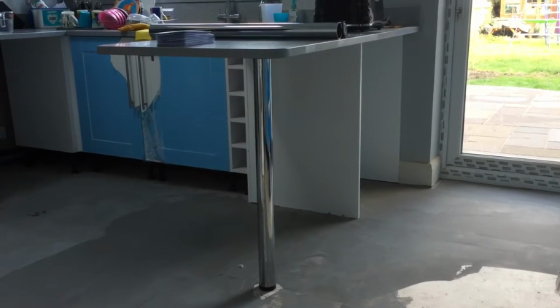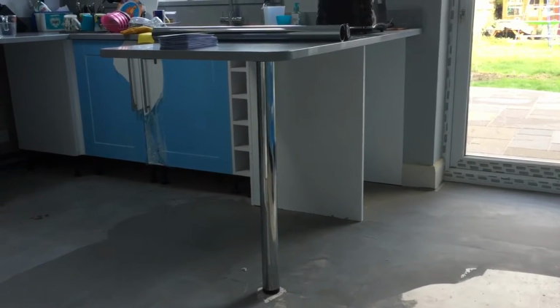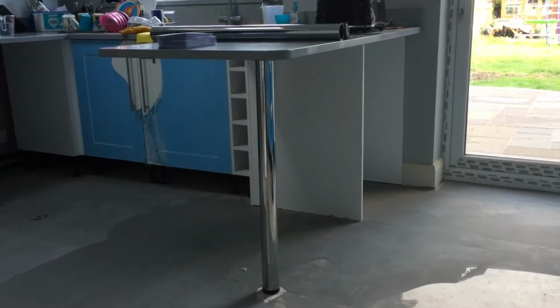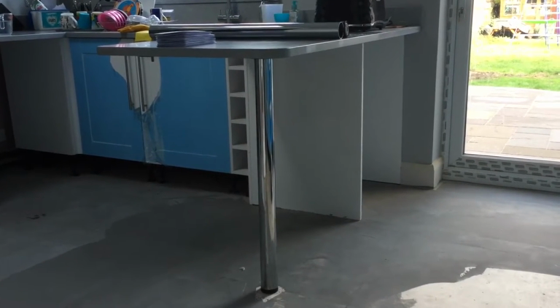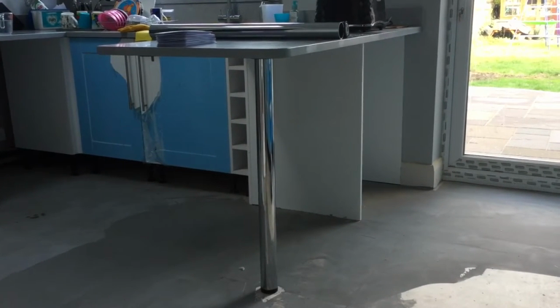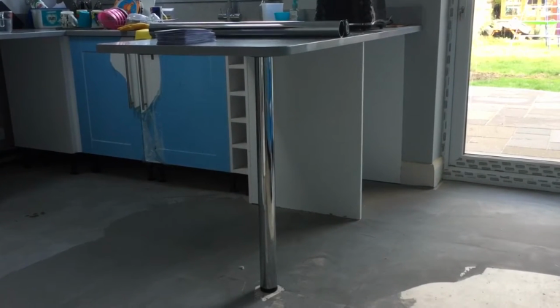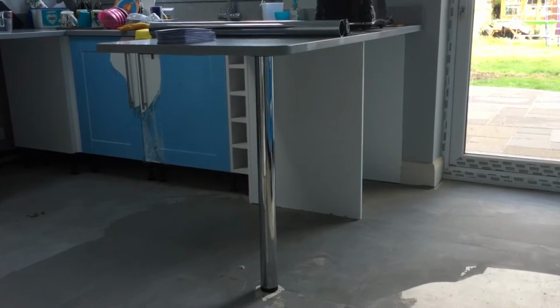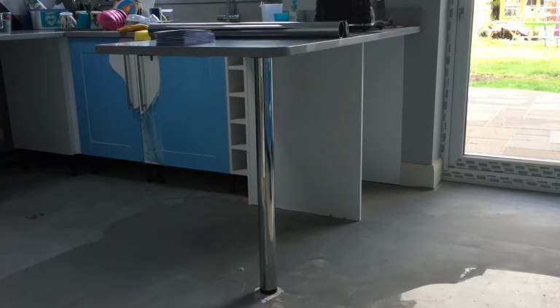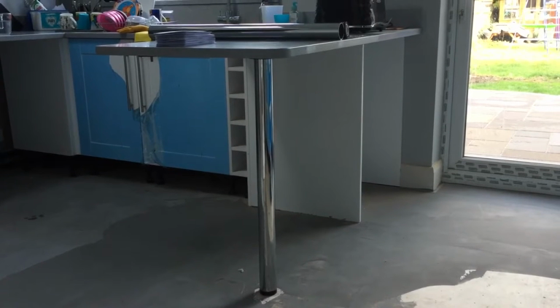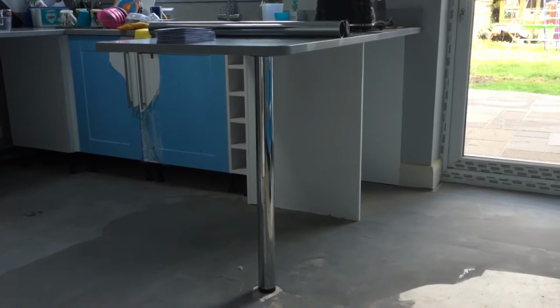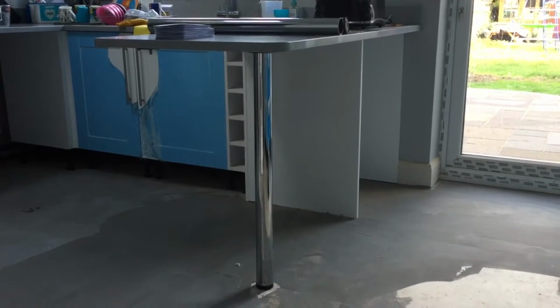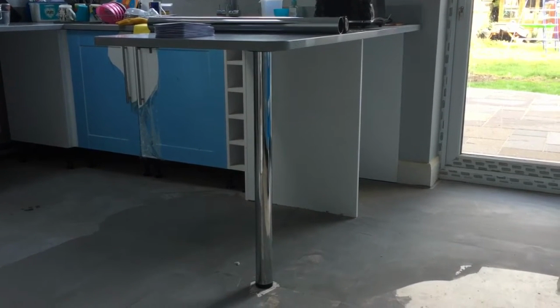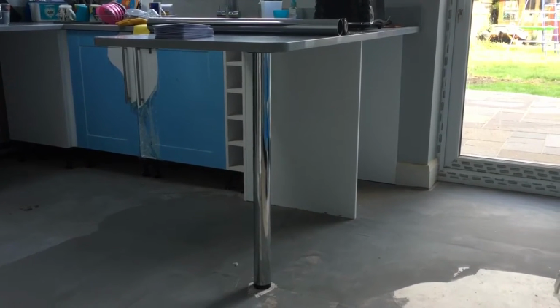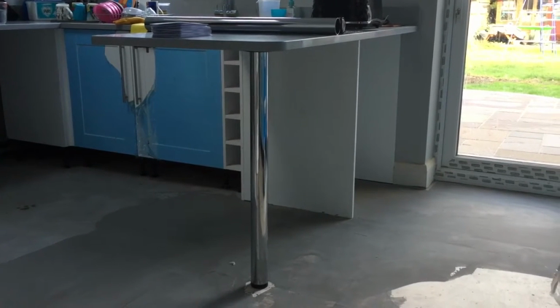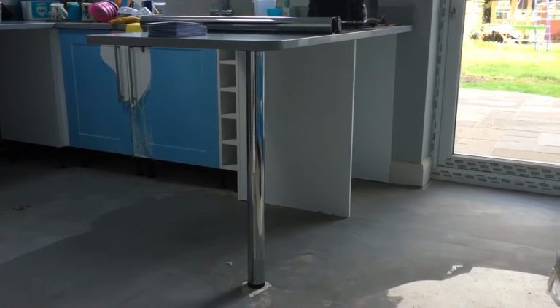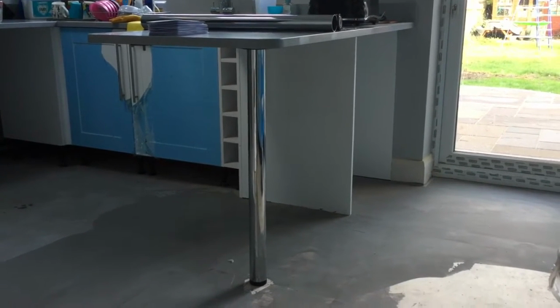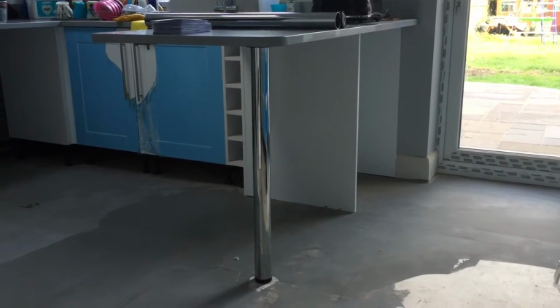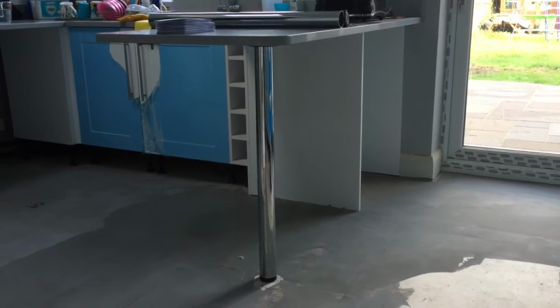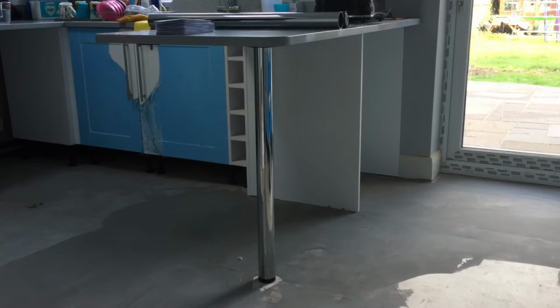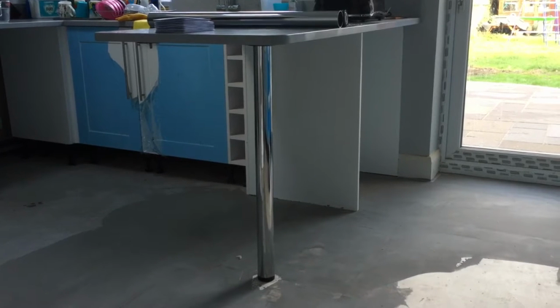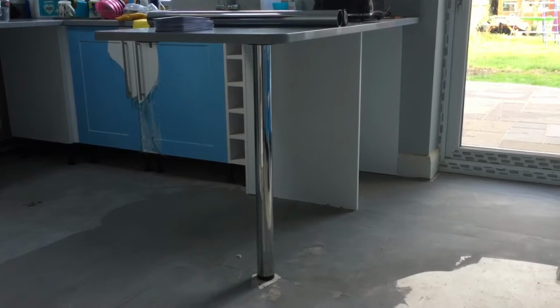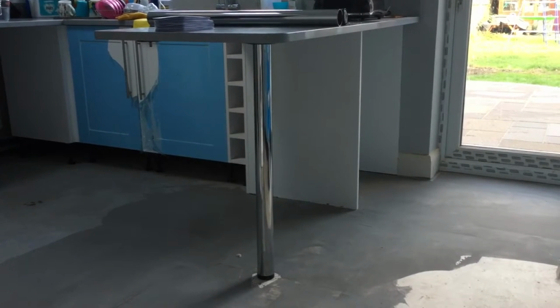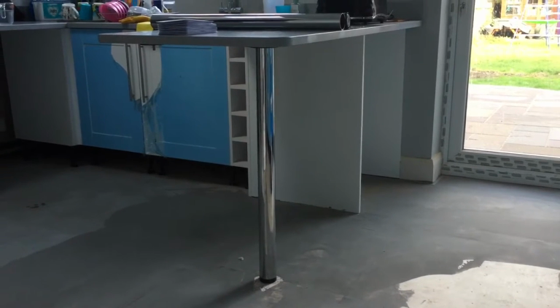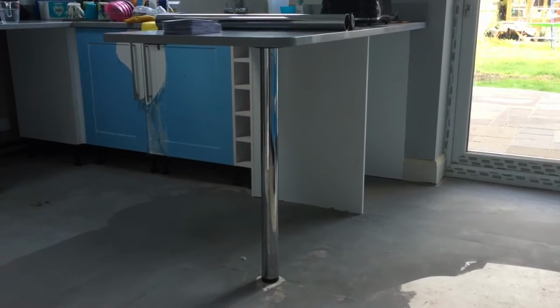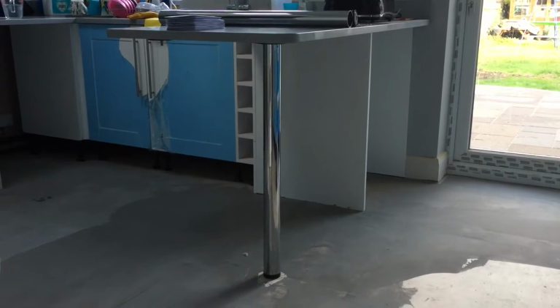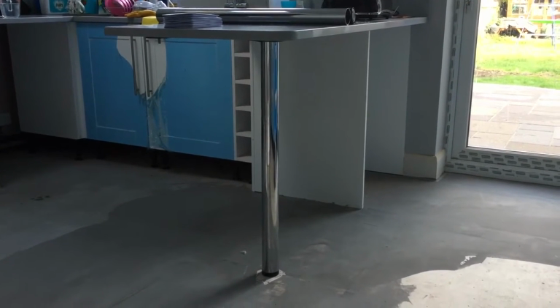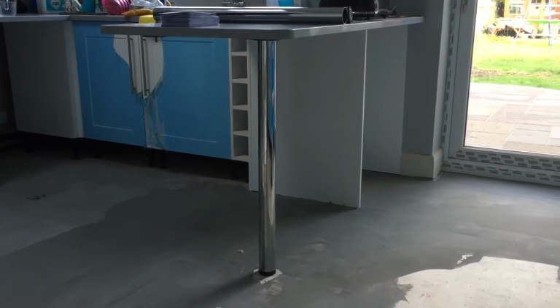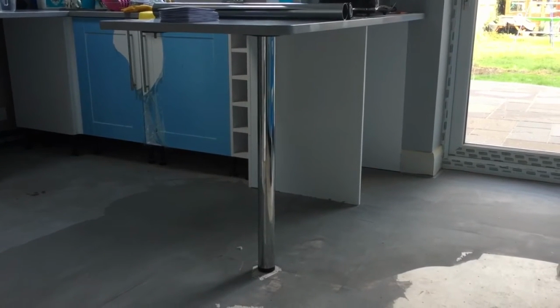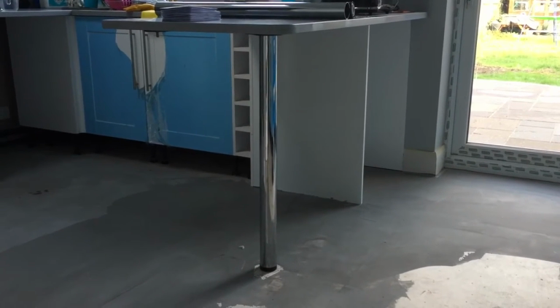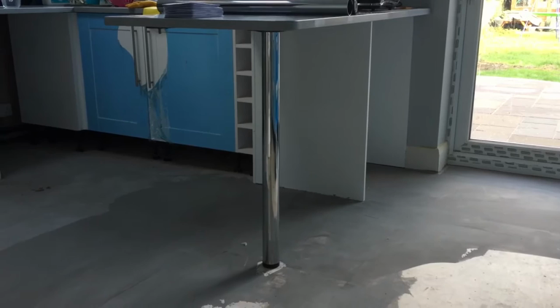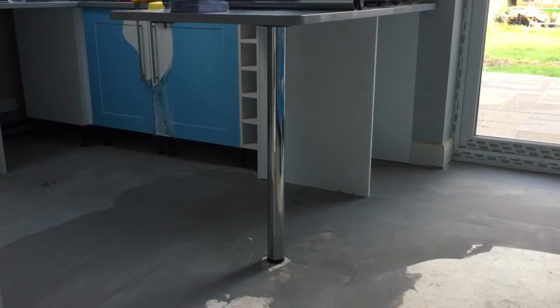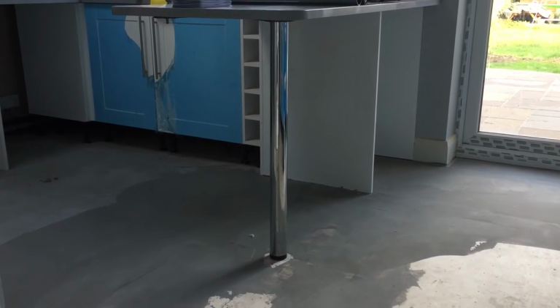Hello. This is a Benchmarks 870mm breakfast bar leg, the same size as they sell in Wickes and a few other places. It's a standard height. The issue we've had in this kitchen is that we need the legs slightly shorter.